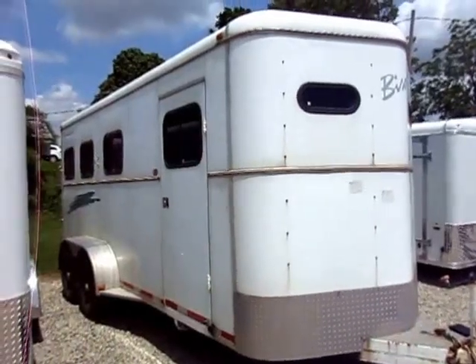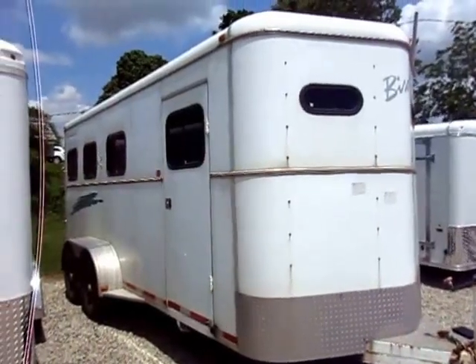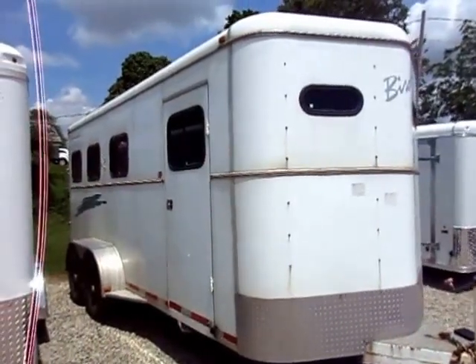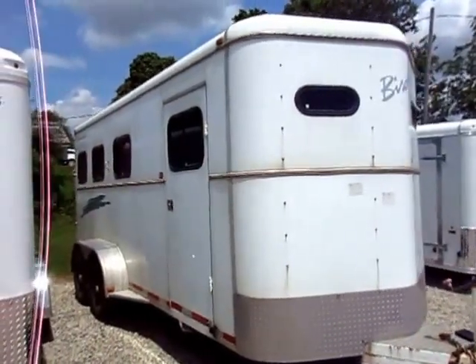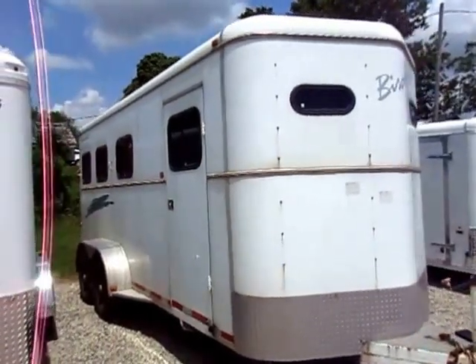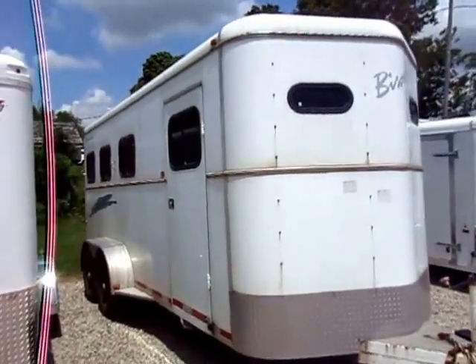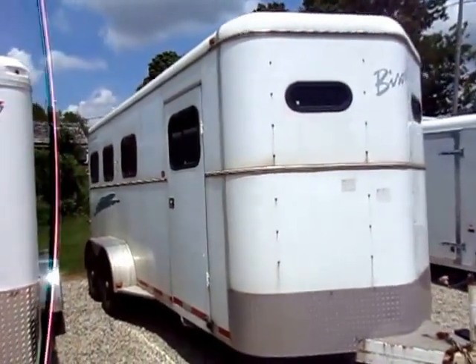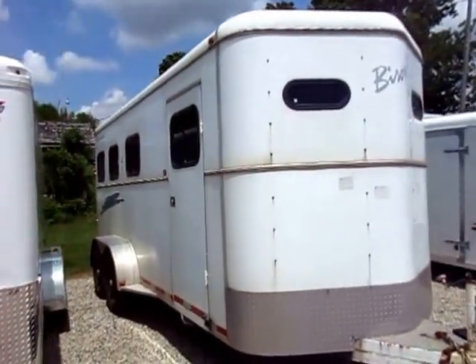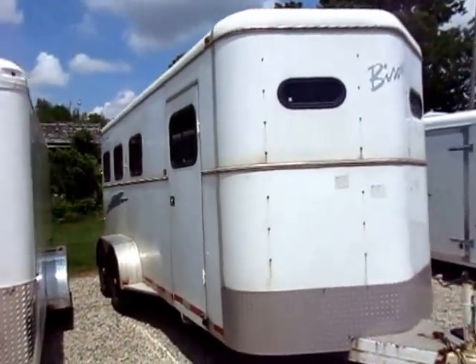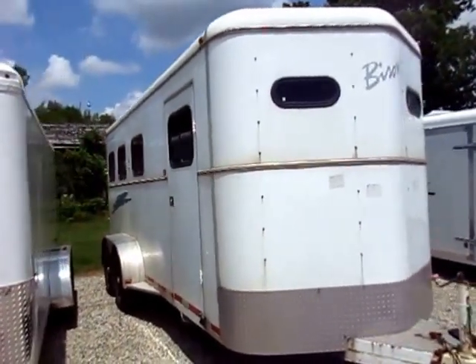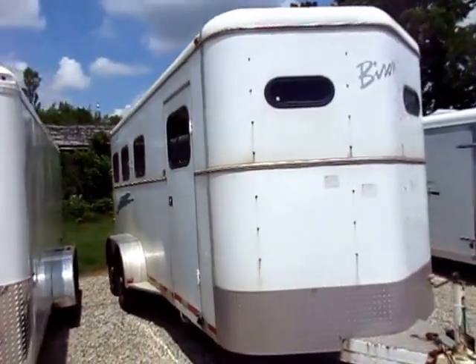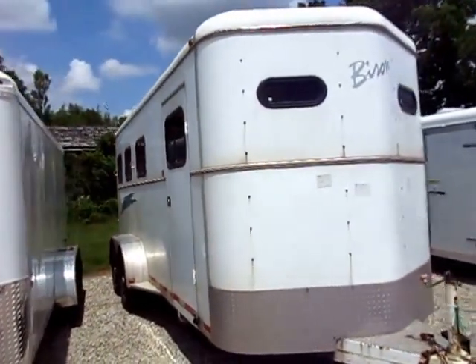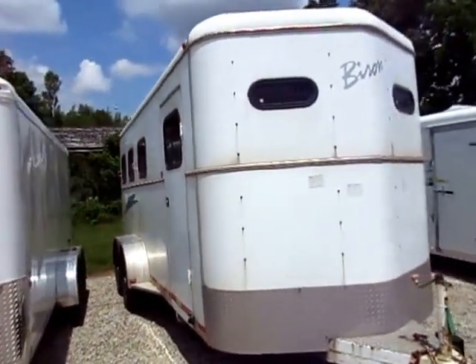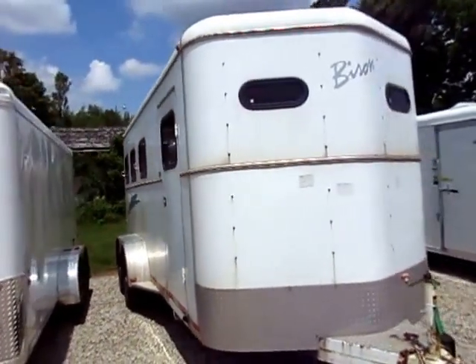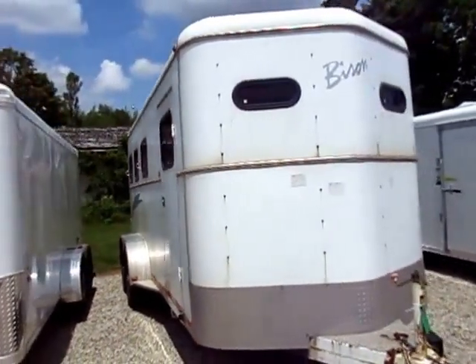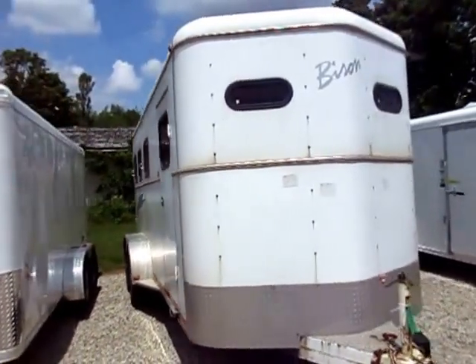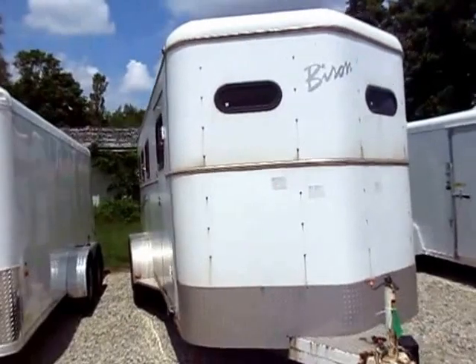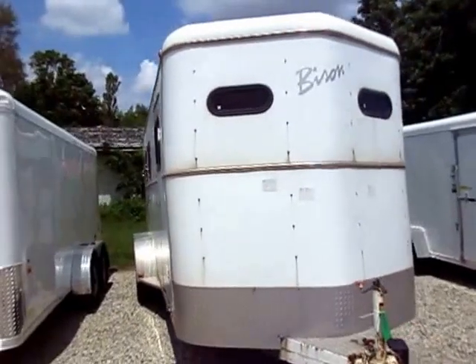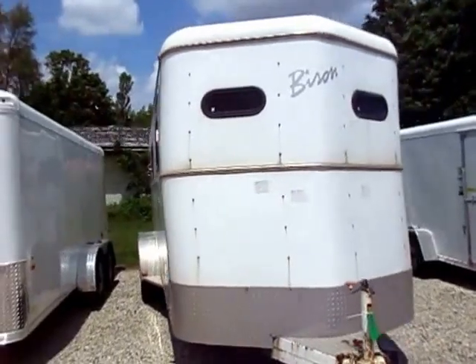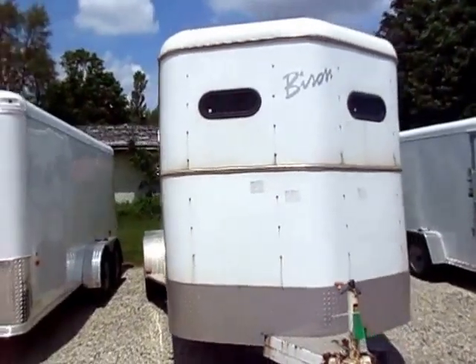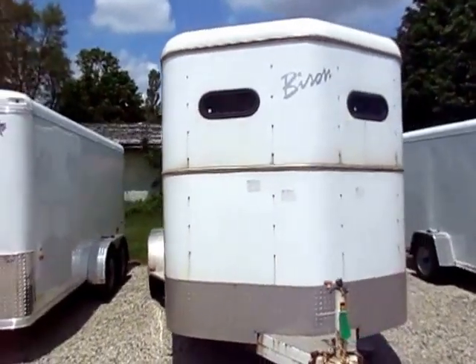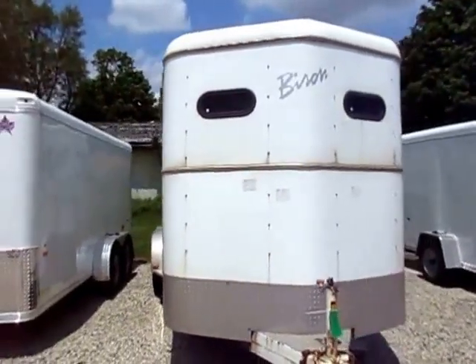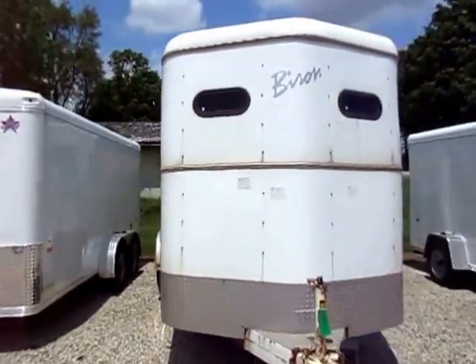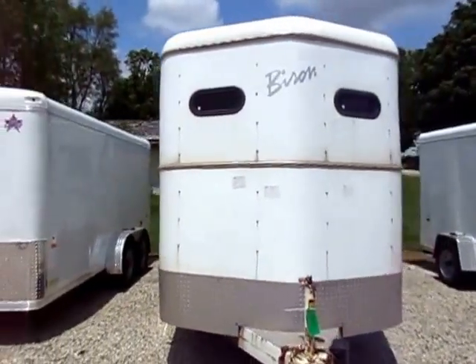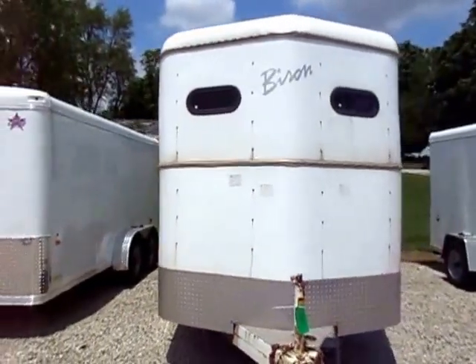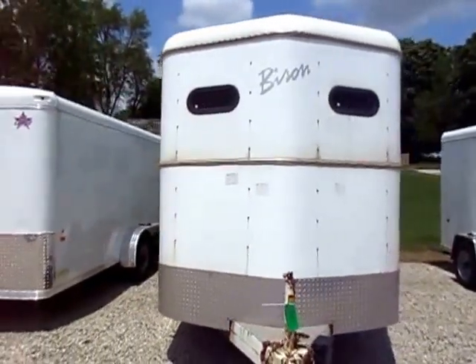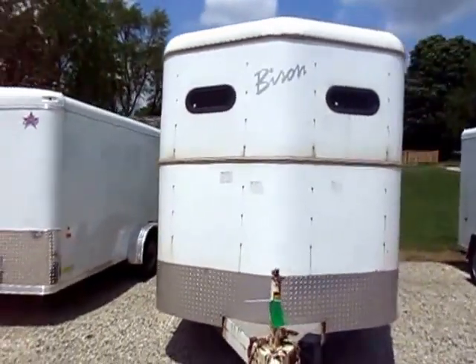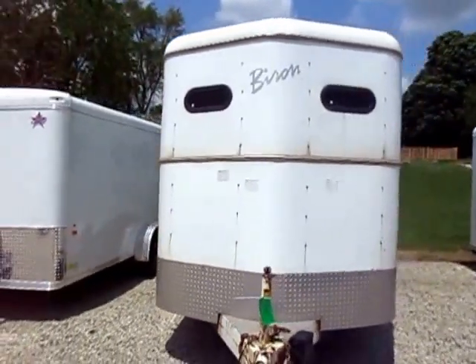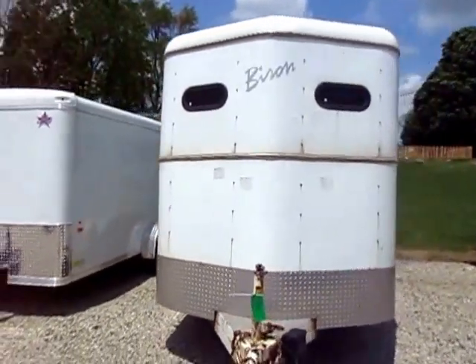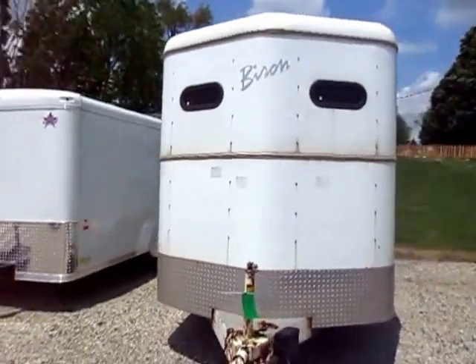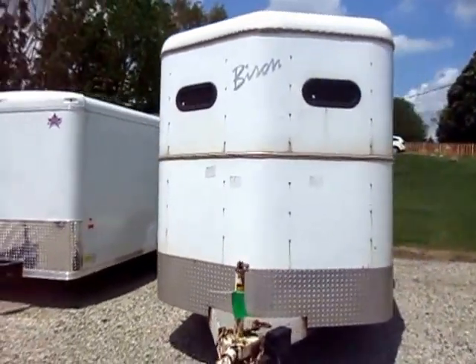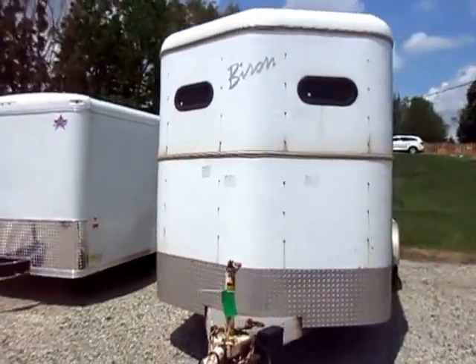2001 Bison 3-horse bumper pole trailer here at Halet RV of Coldwater, Michigan. This is an Aluma Sport, meaning aluminum over steel.